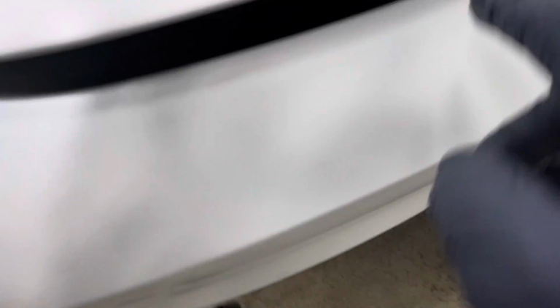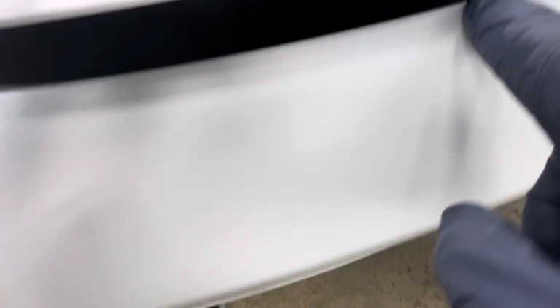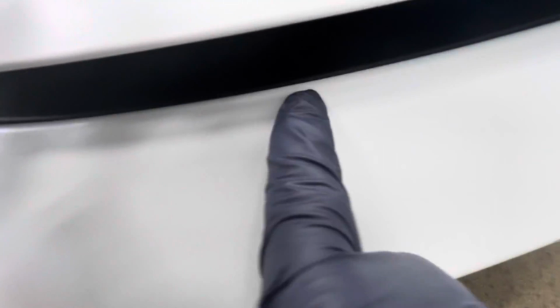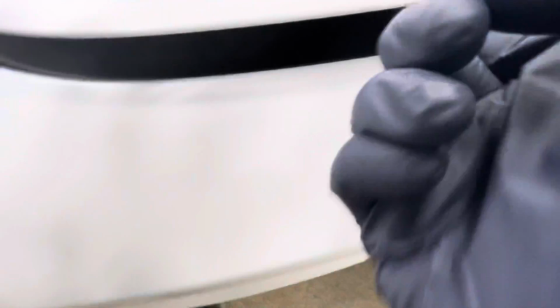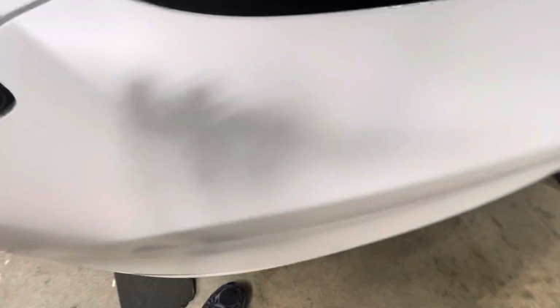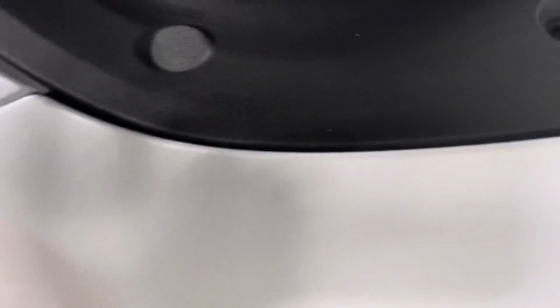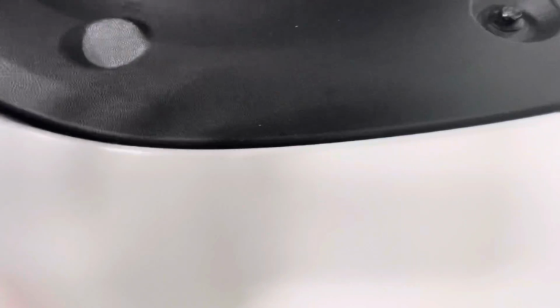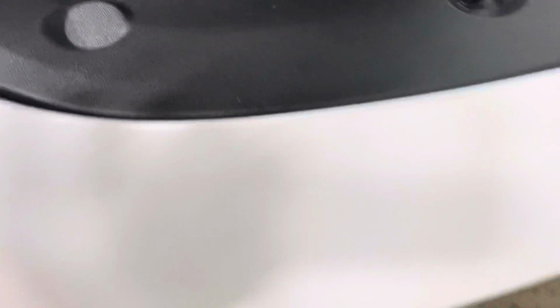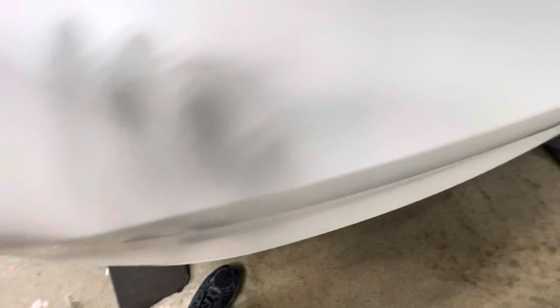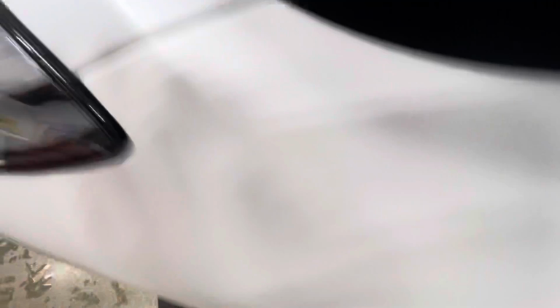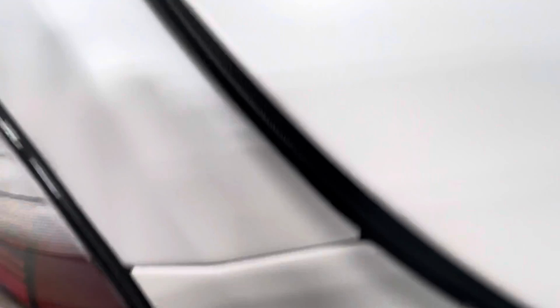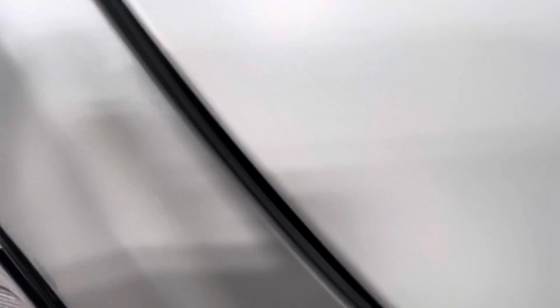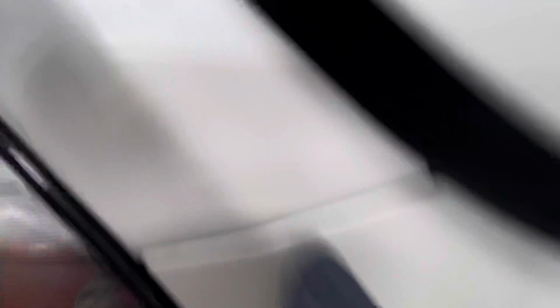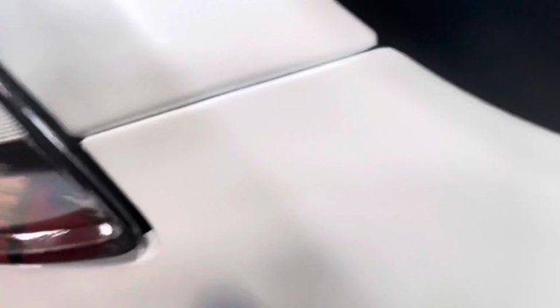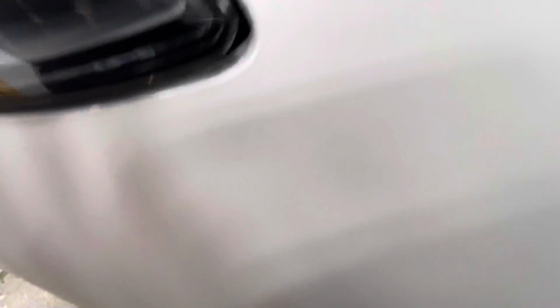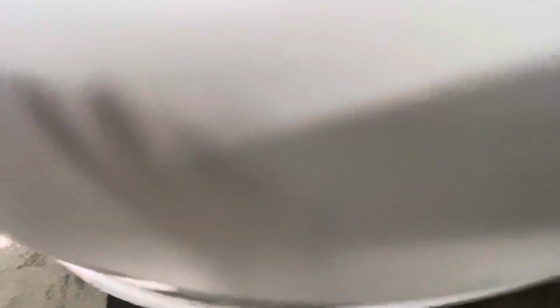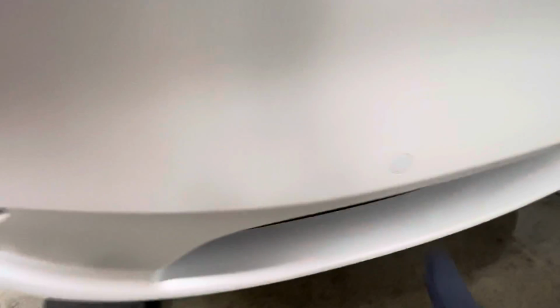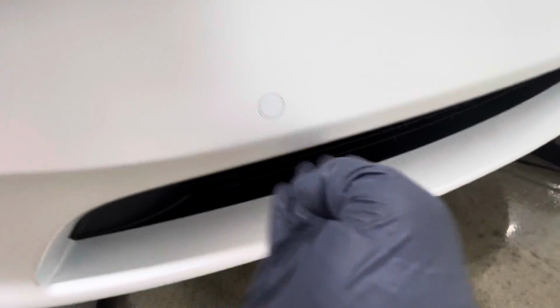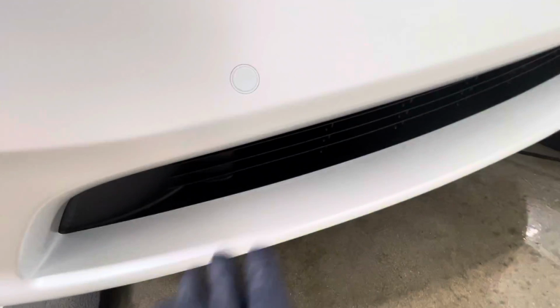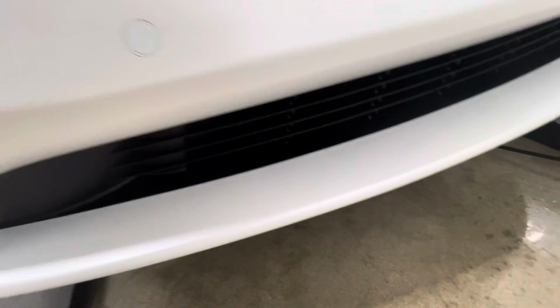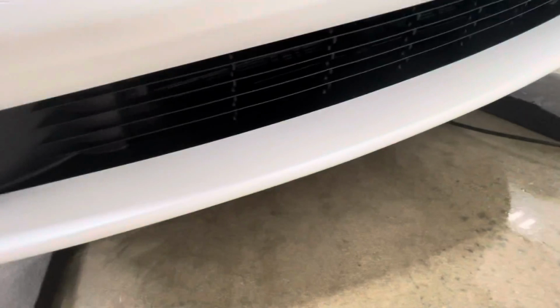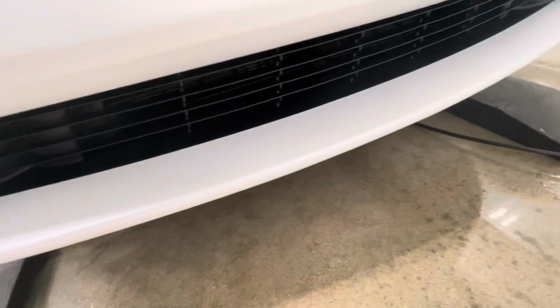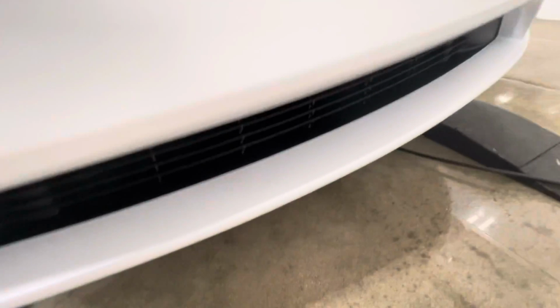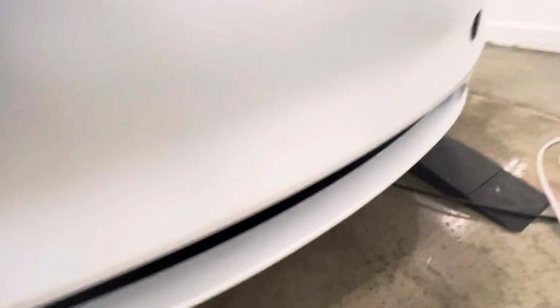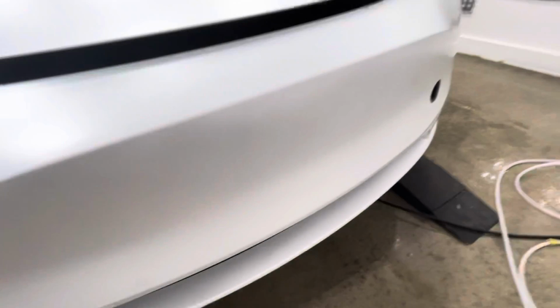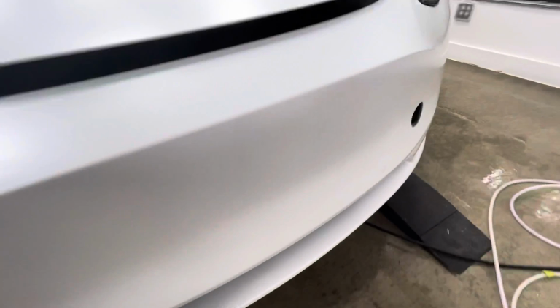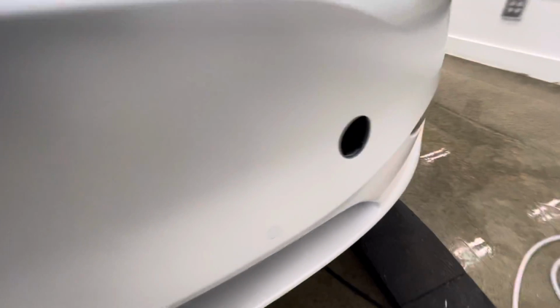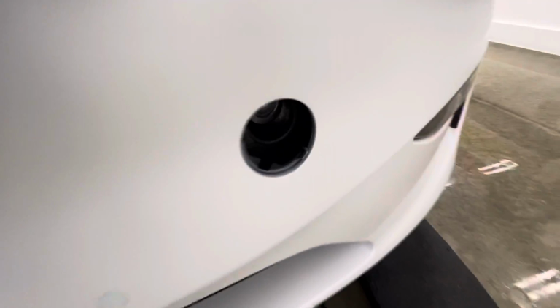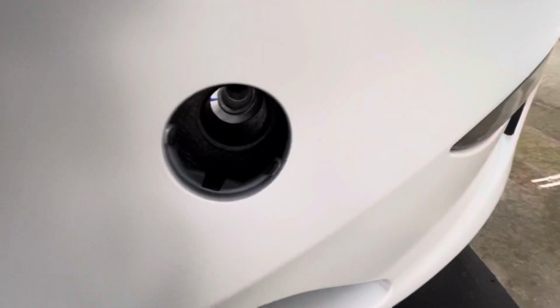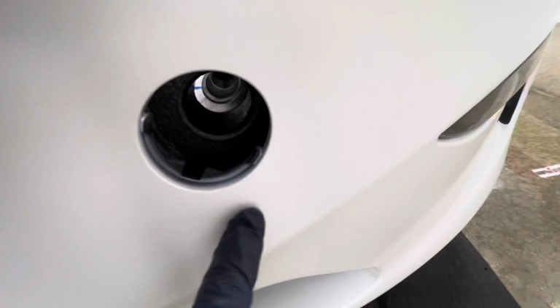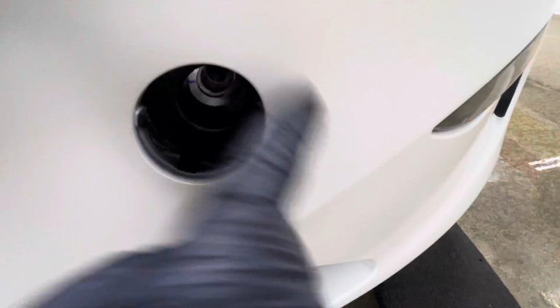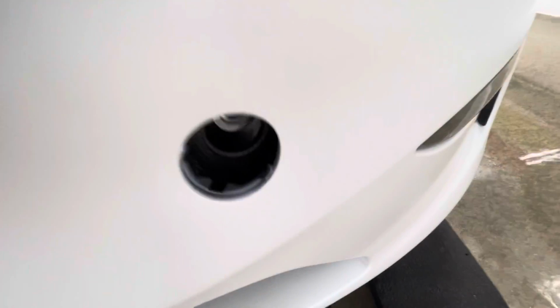Everything's fully wrapped — this whole bumper, fully wrapped in. Fenders, fully wrapped. All the way around, fully wrapped in. Toe hook hole, fully wrapped in.